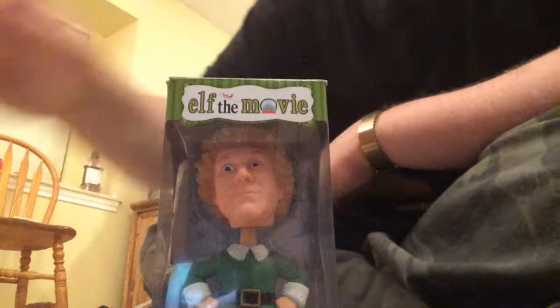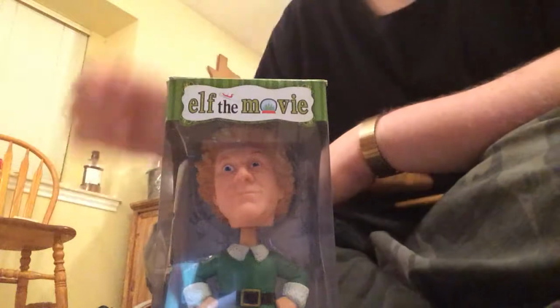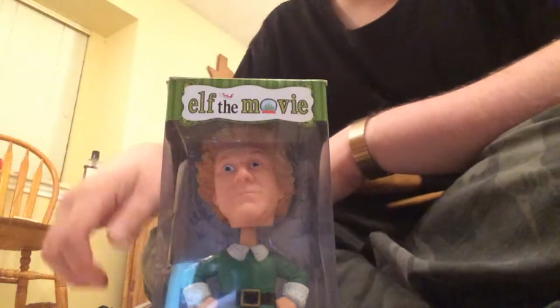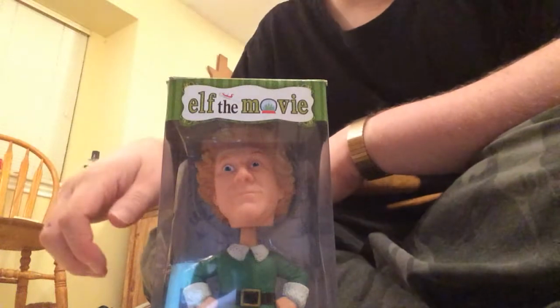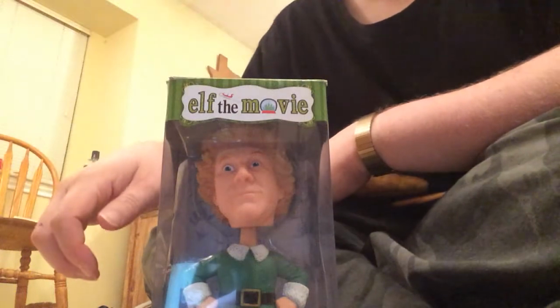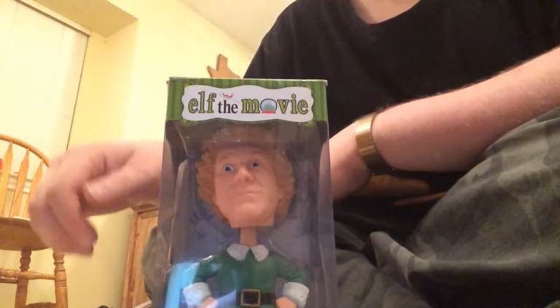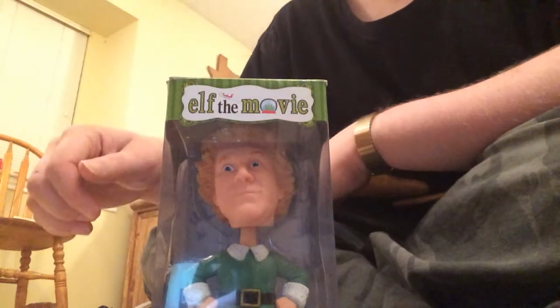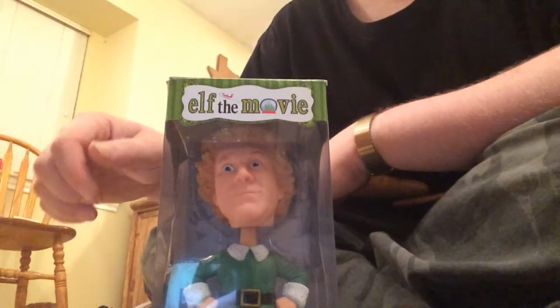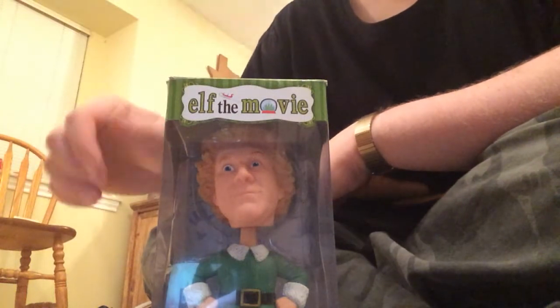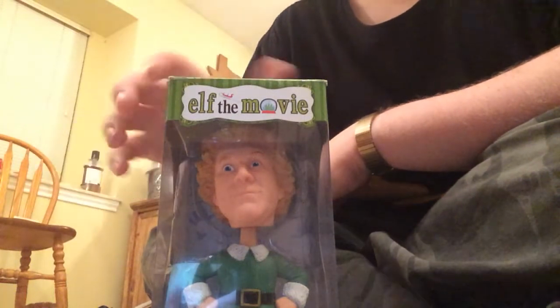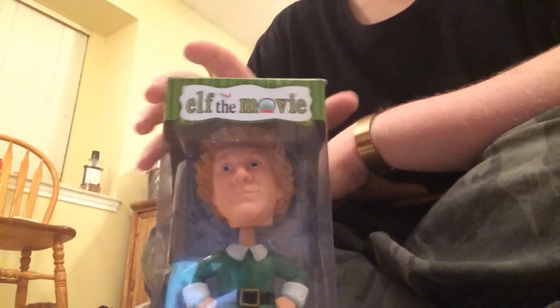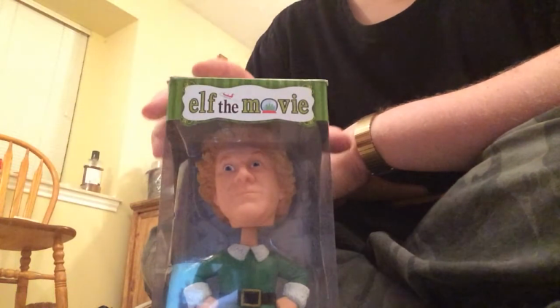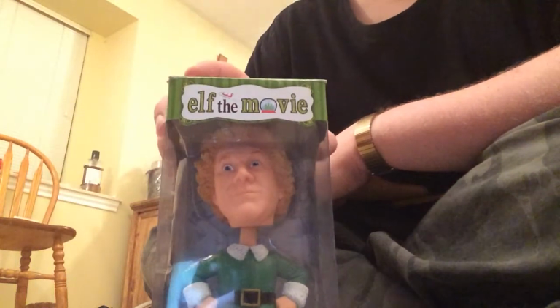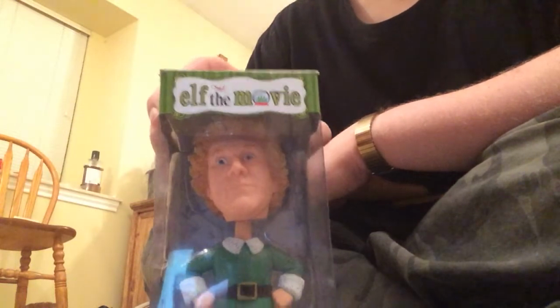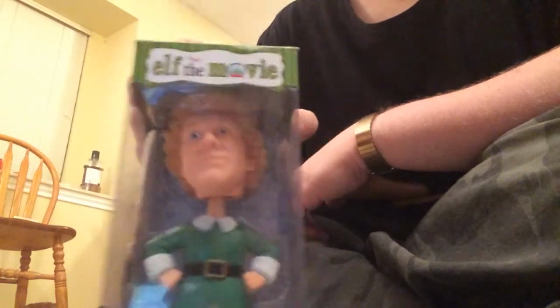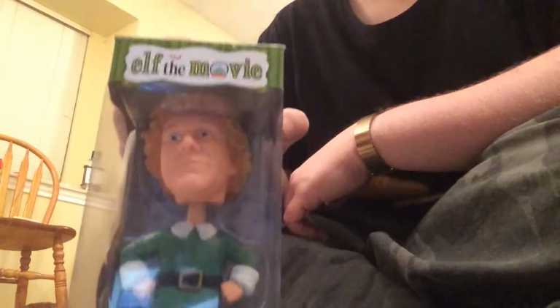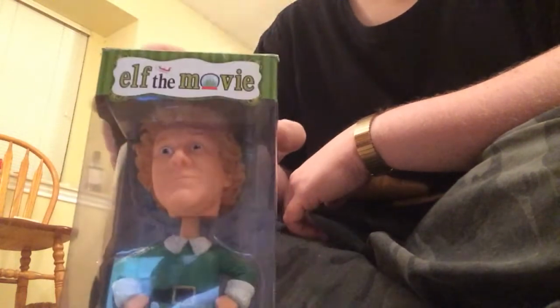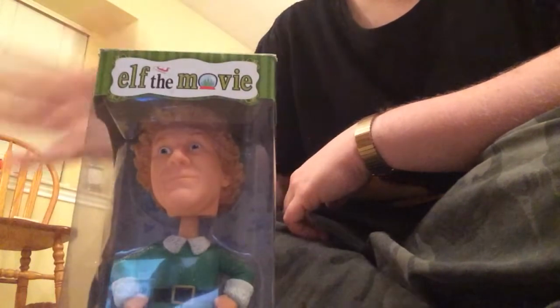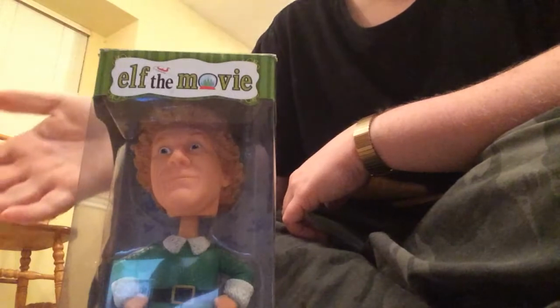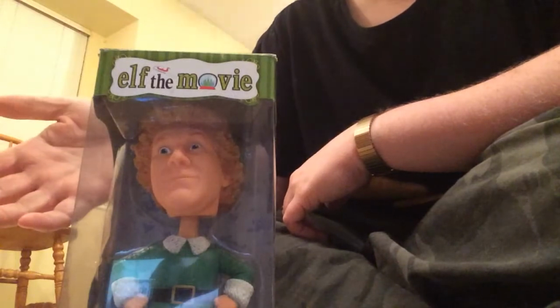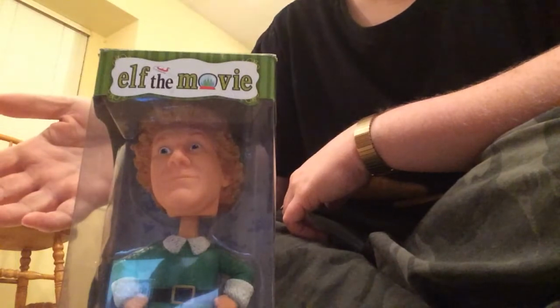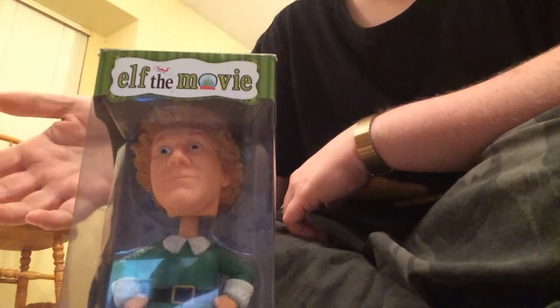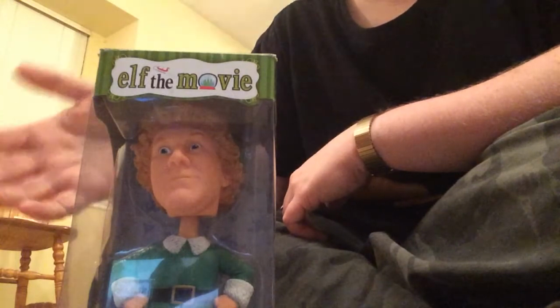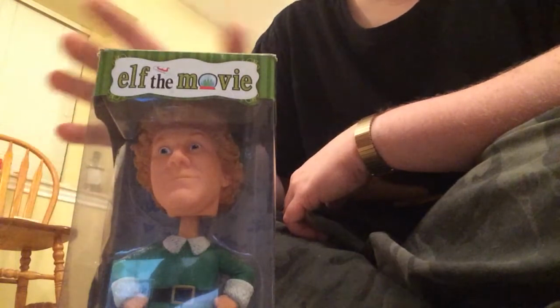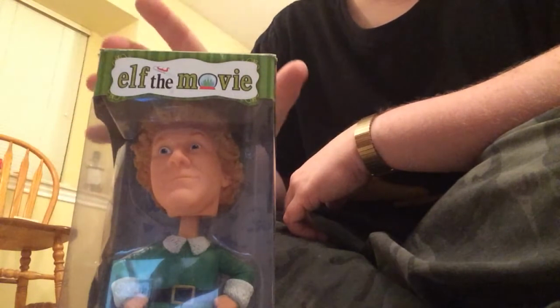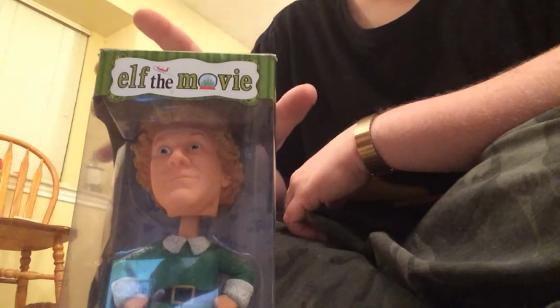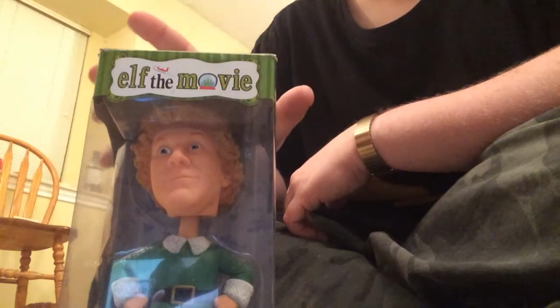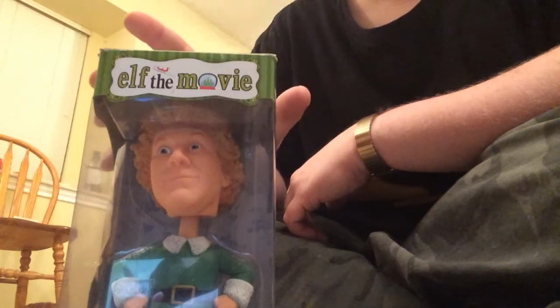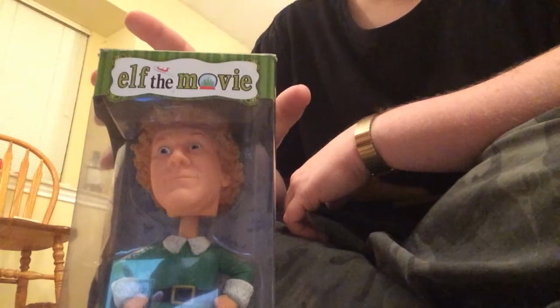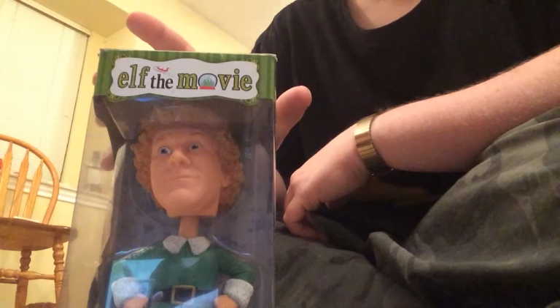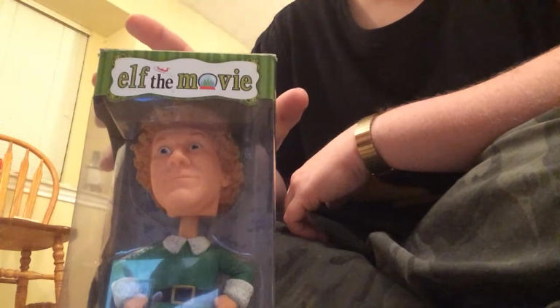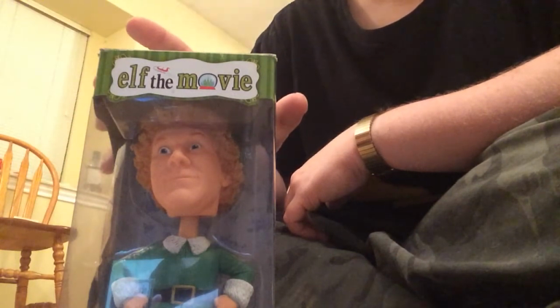Hello everyone. Today we are going to unbox the Elf movie talking bobblehead.